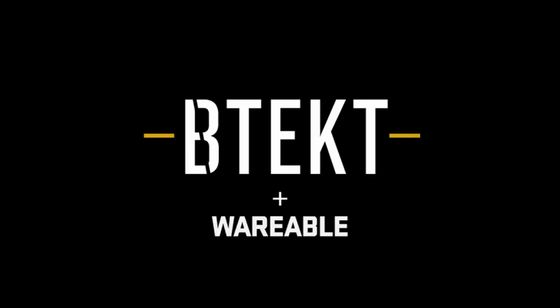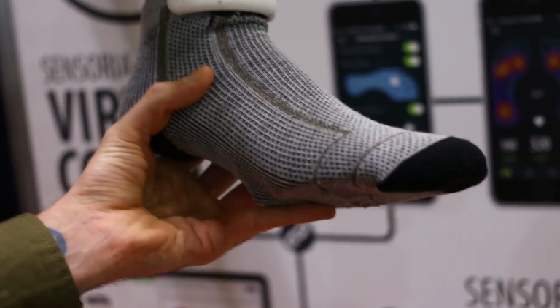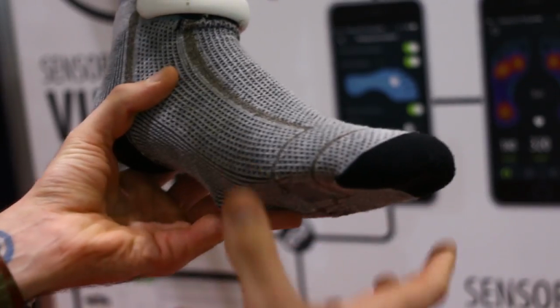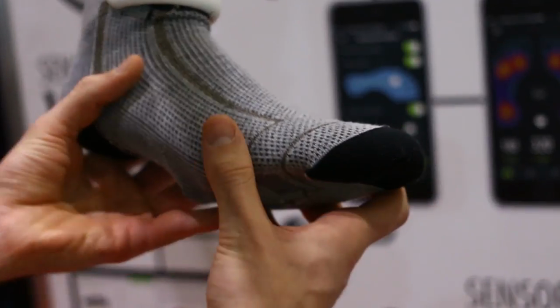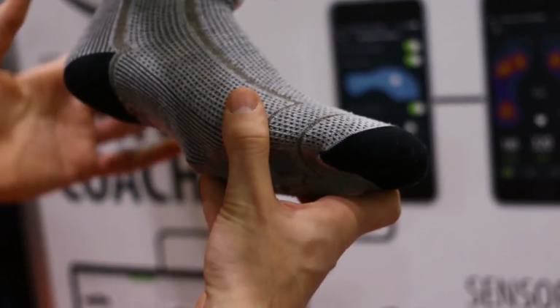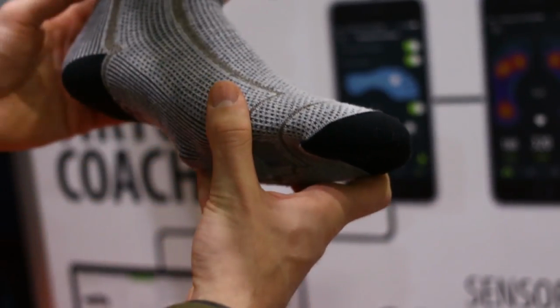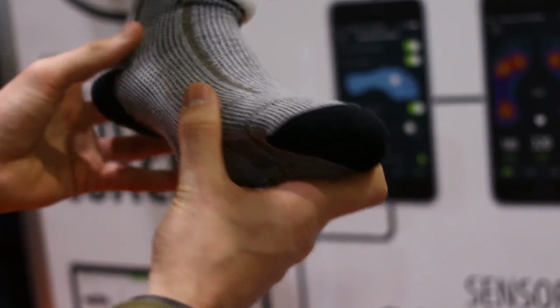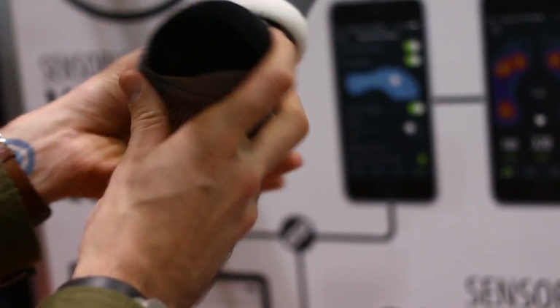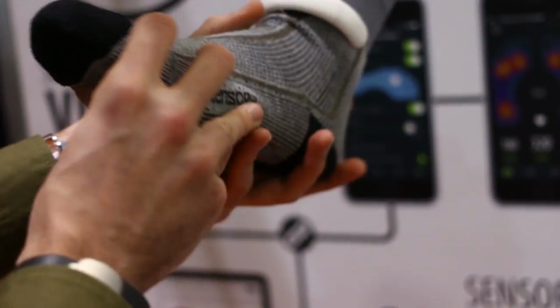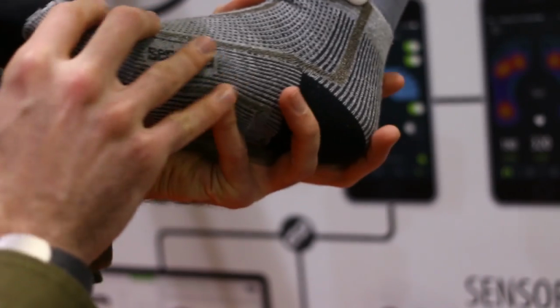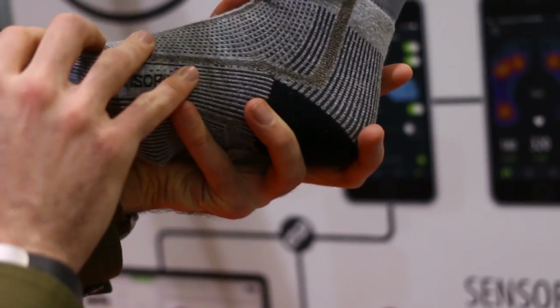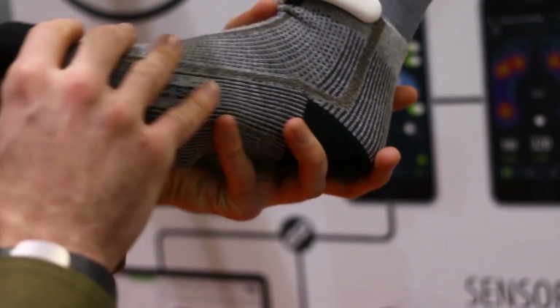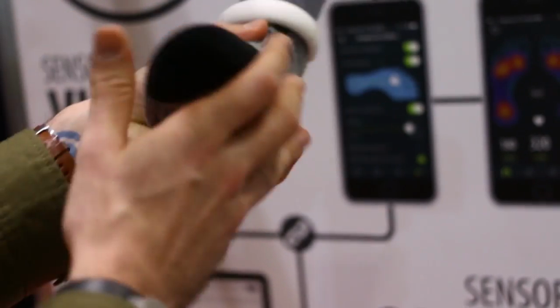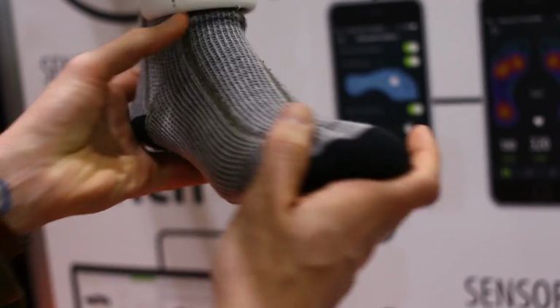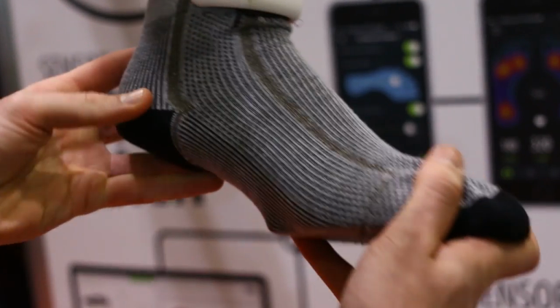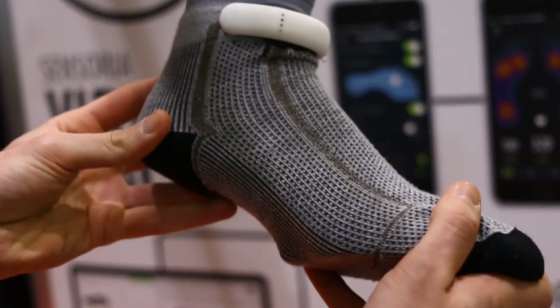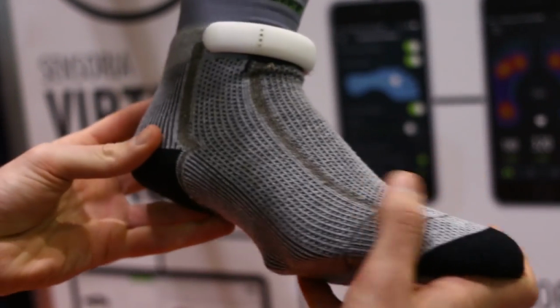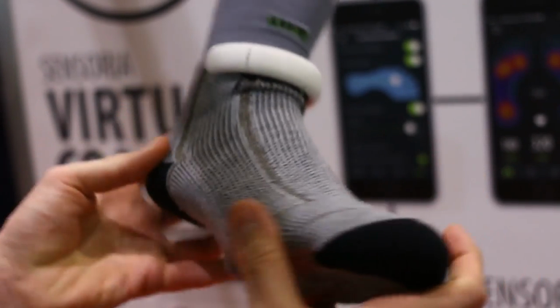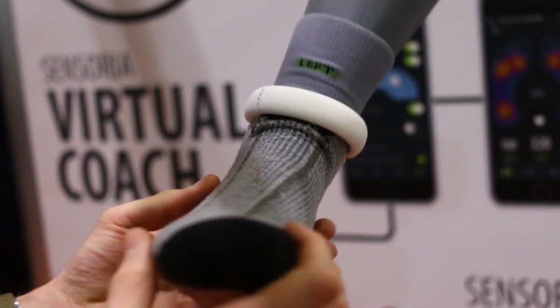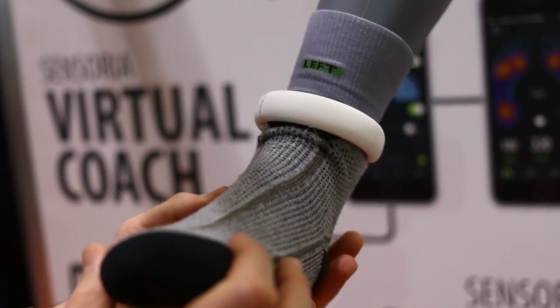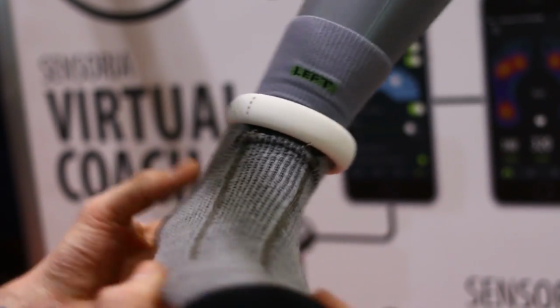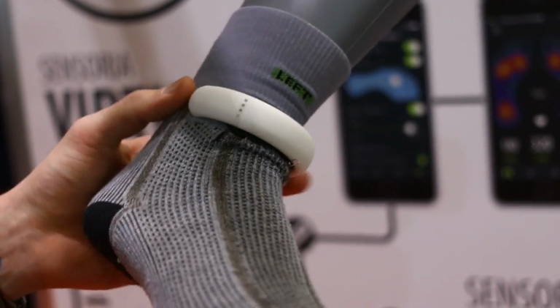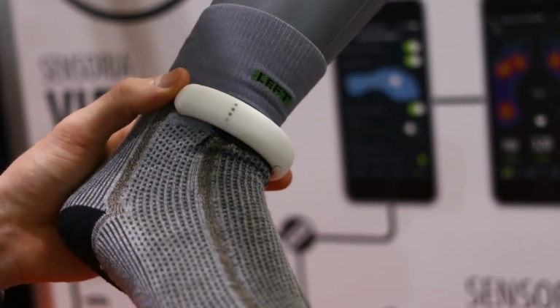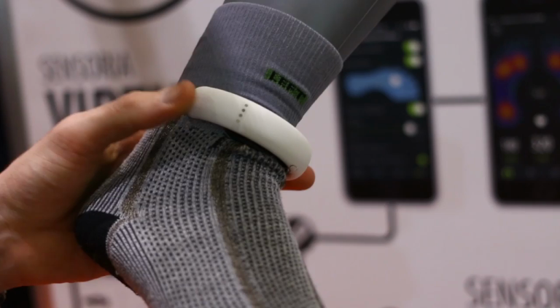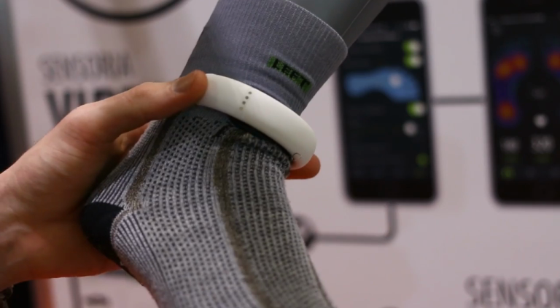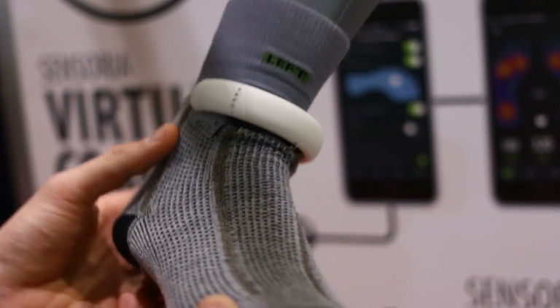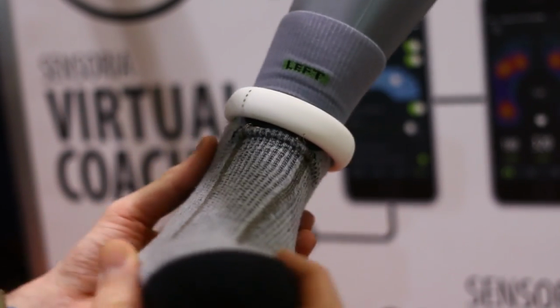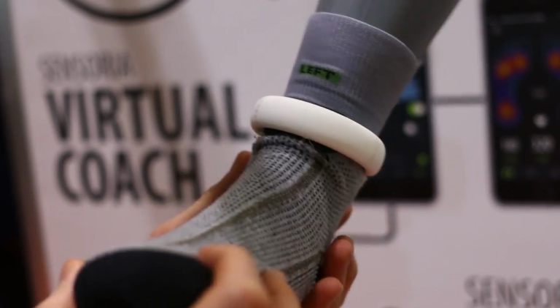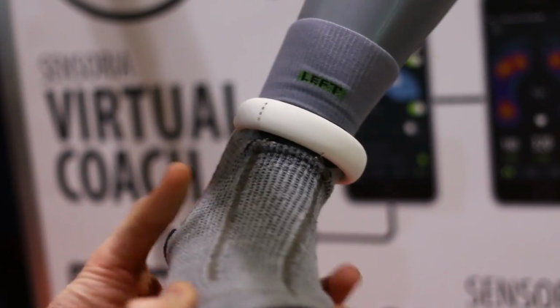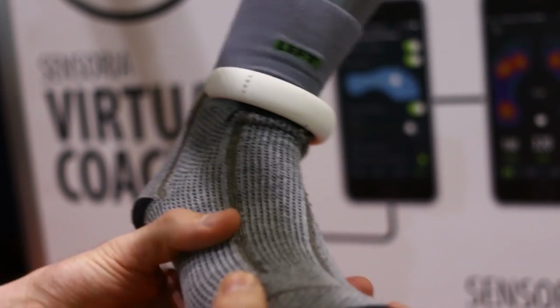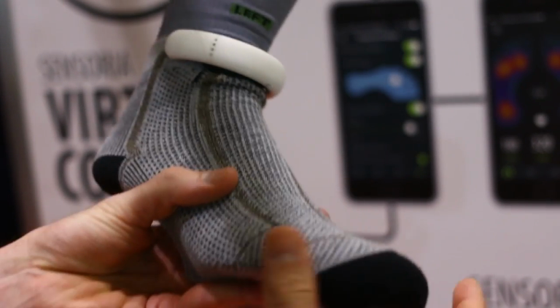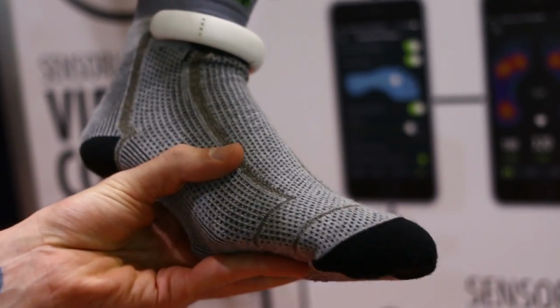Hey guys, Basil here with BTechton Wearable. I'm at the Sensoria stand at the Wearable Technology Show at the XL in London. Now you may not have heard of Sensoria, but you probably should start hearing more about them.